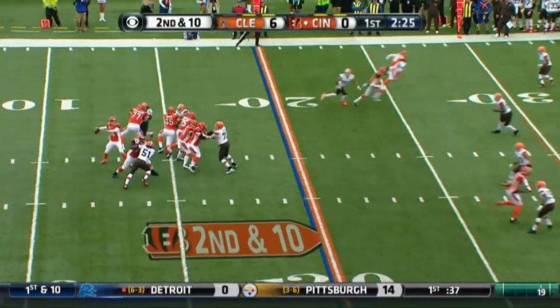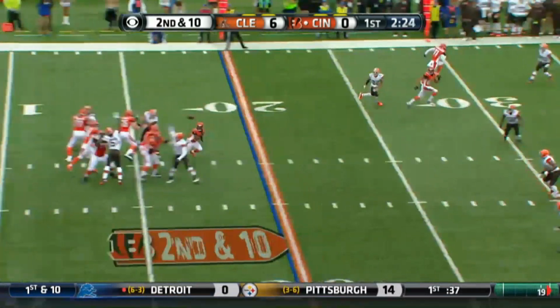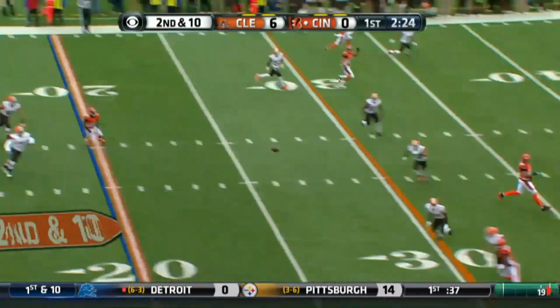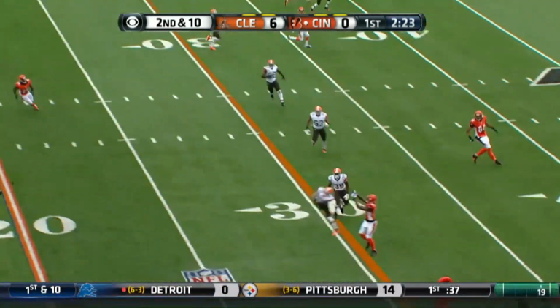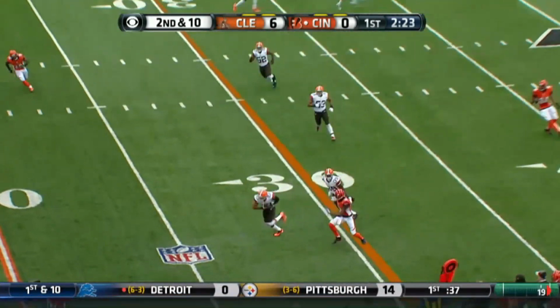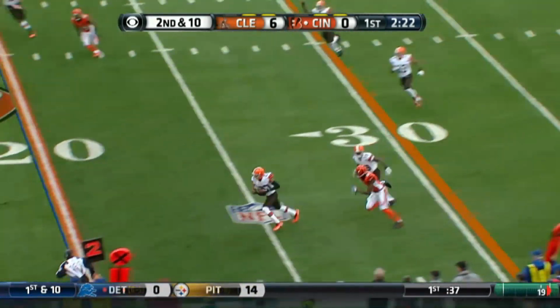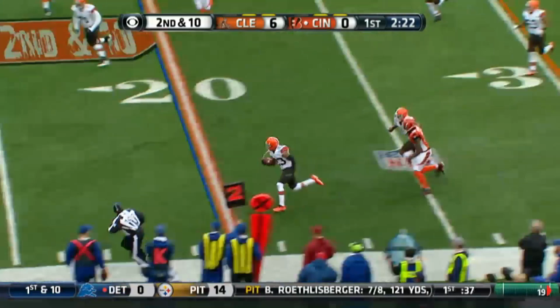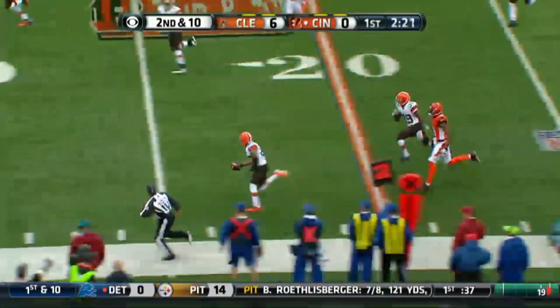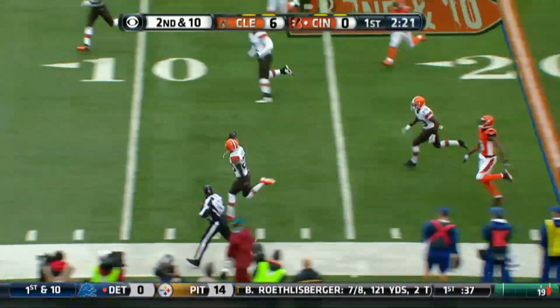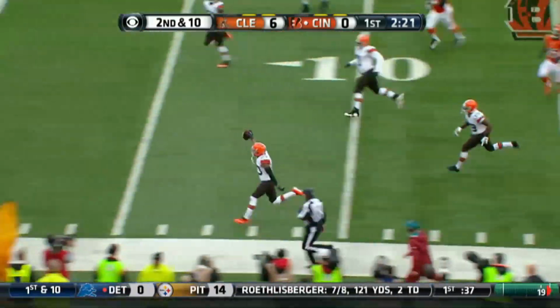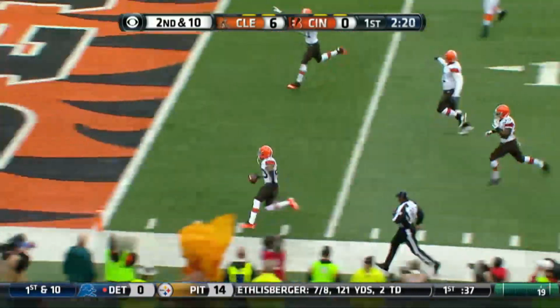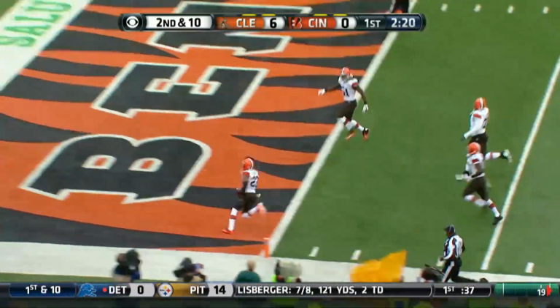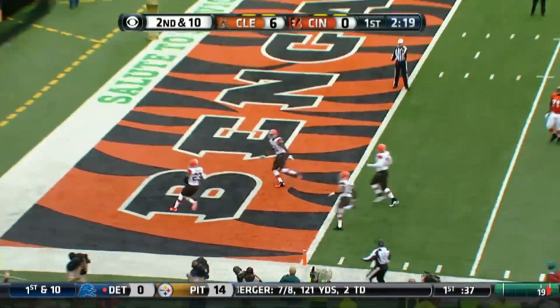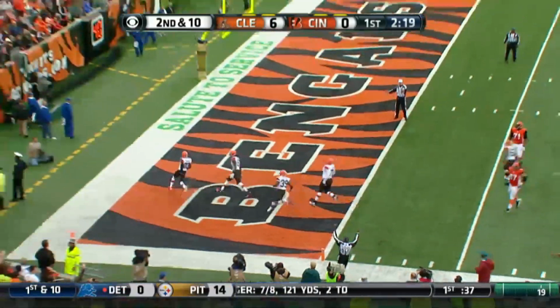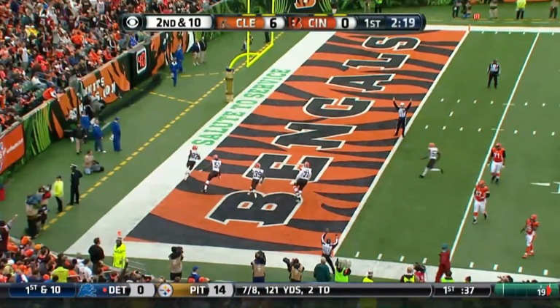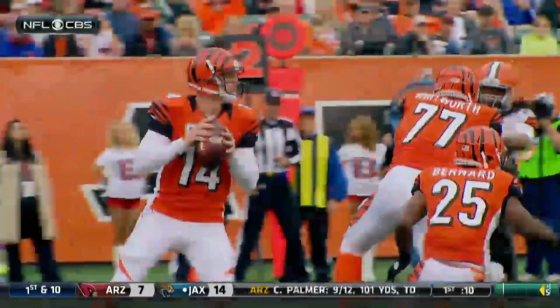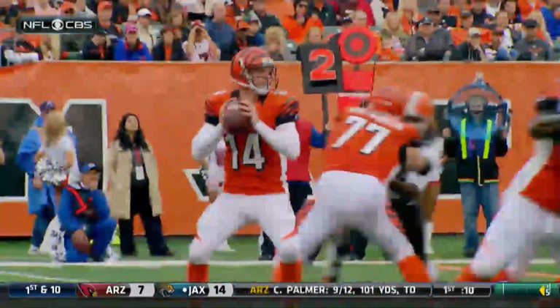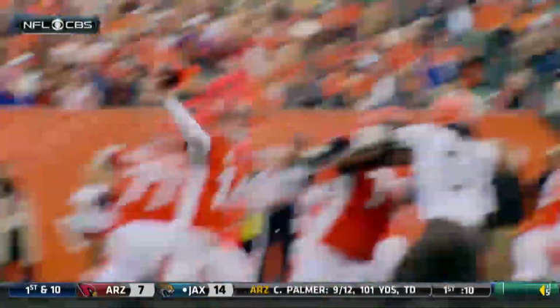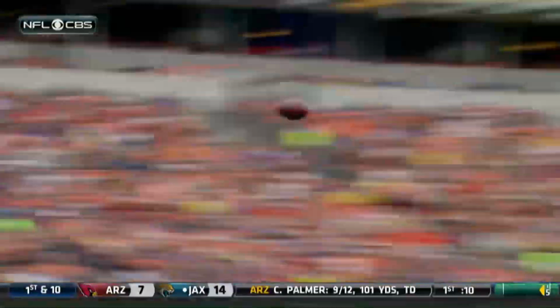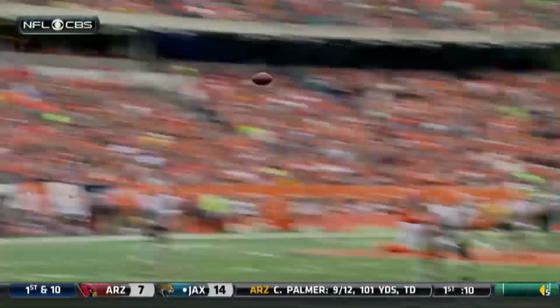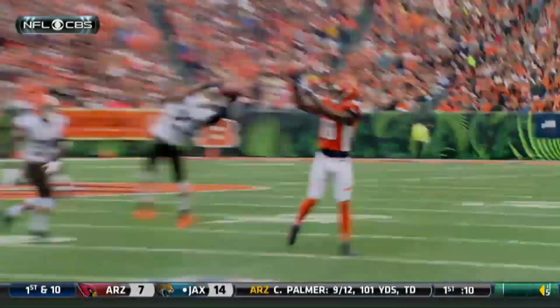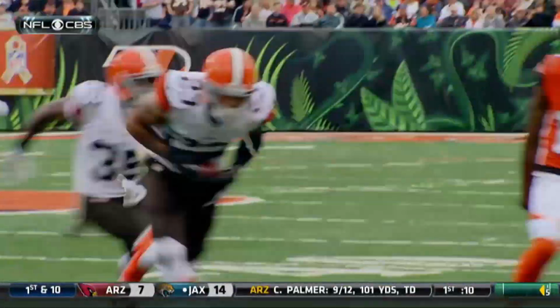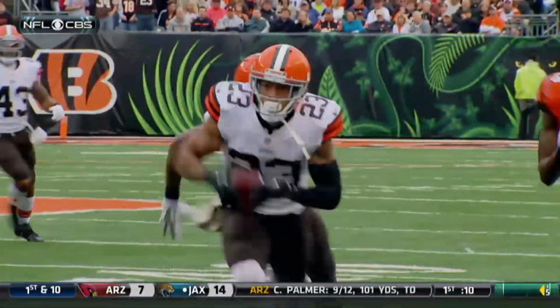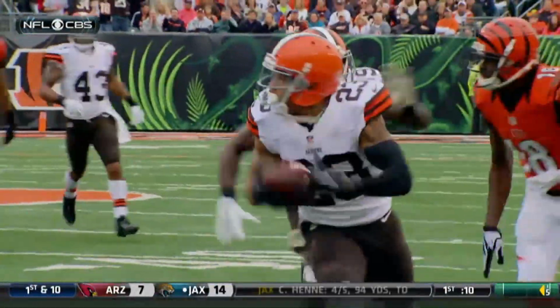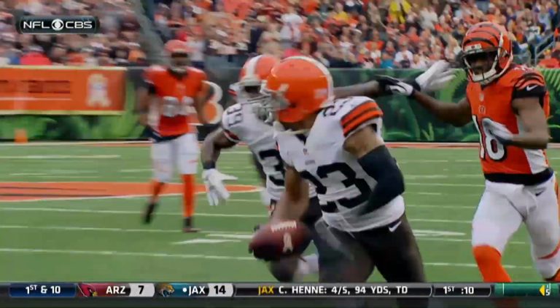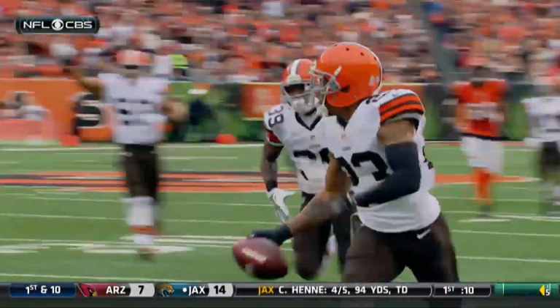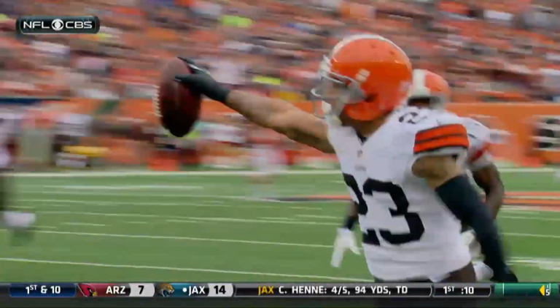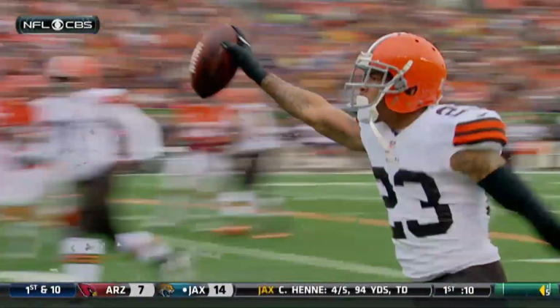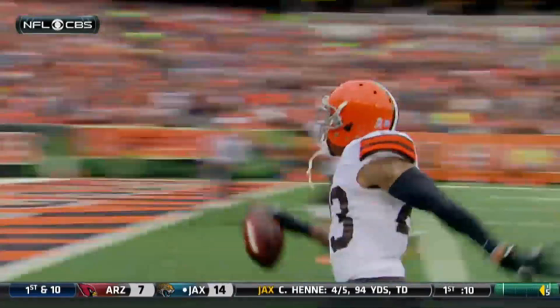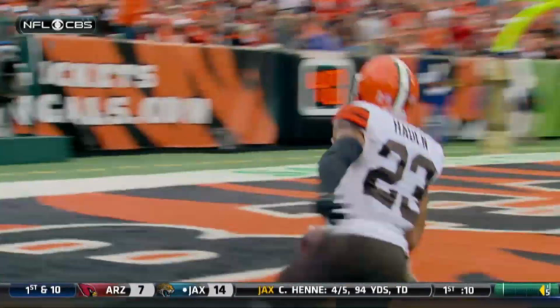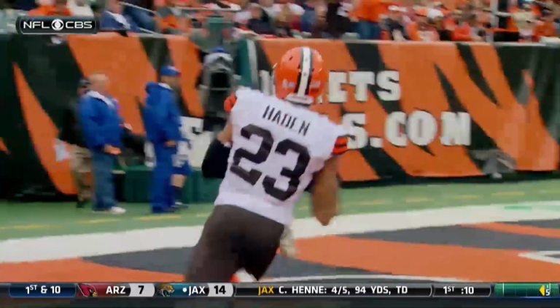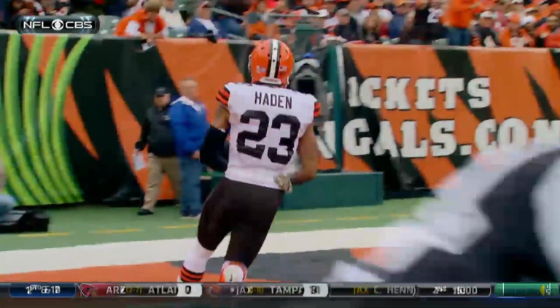And it is picked off again by Joe Hayden! Touchdown, Cincinnati! Can't miss the receiver inside — he misses A.J. Green inside, where Joe Hayden has the easy pick-six.